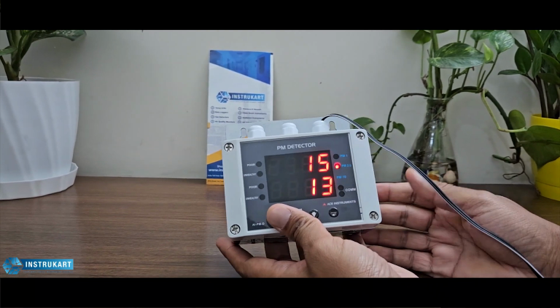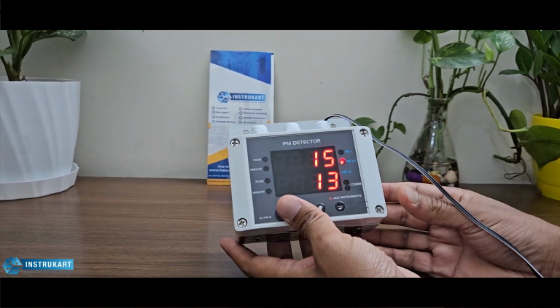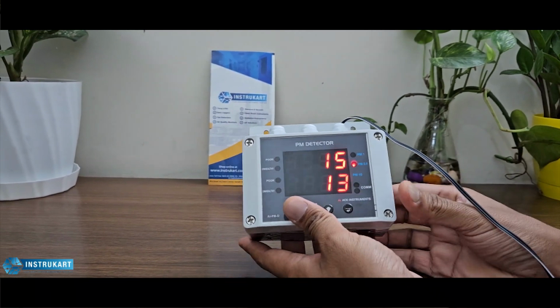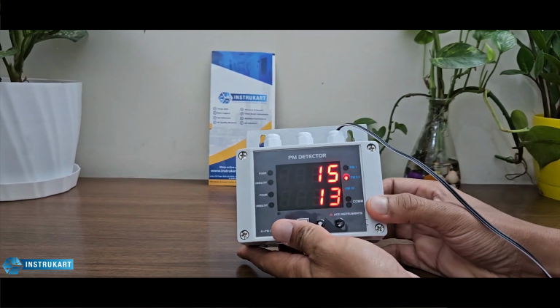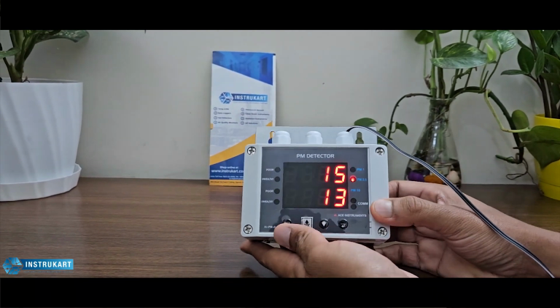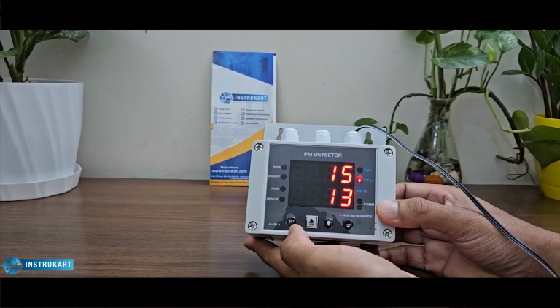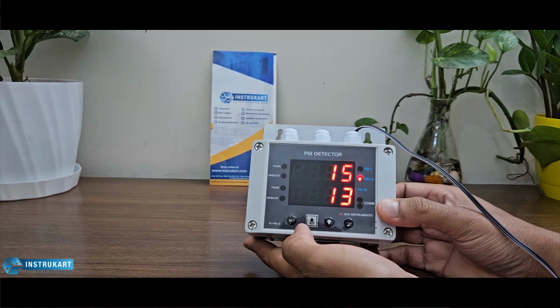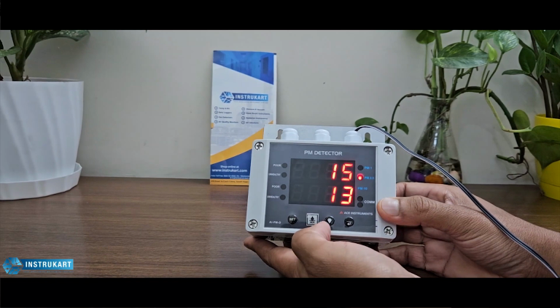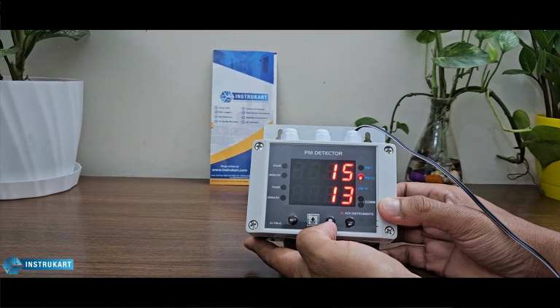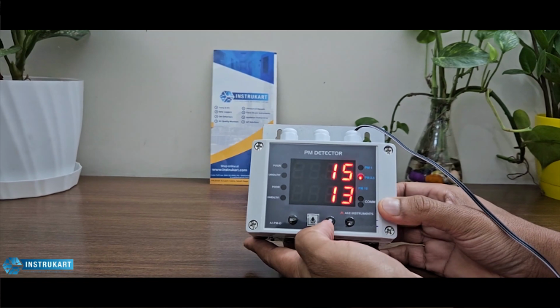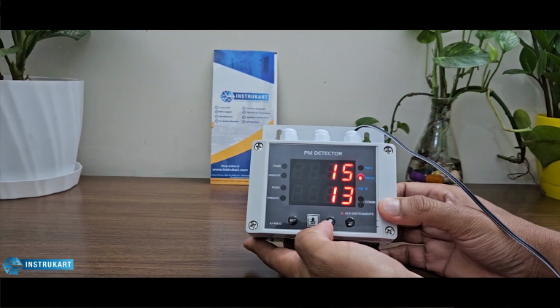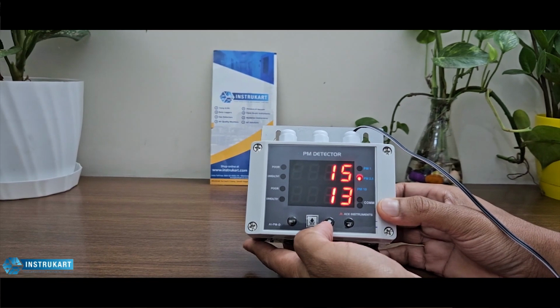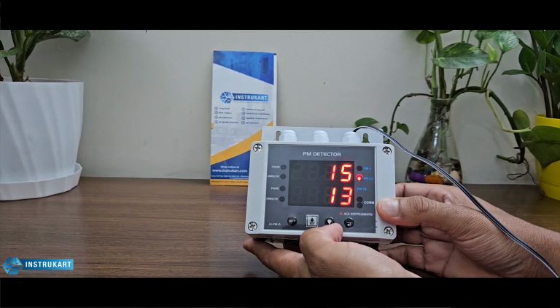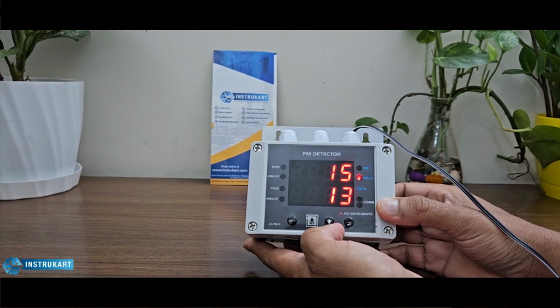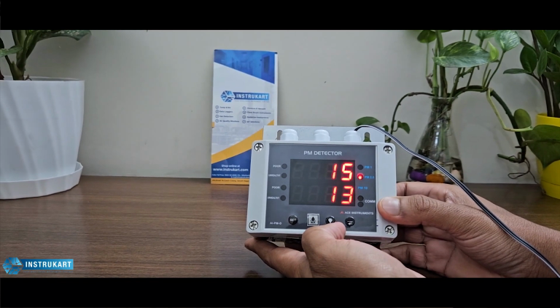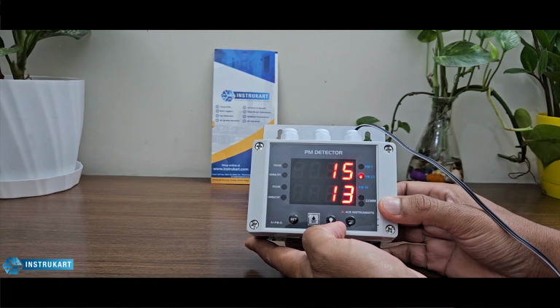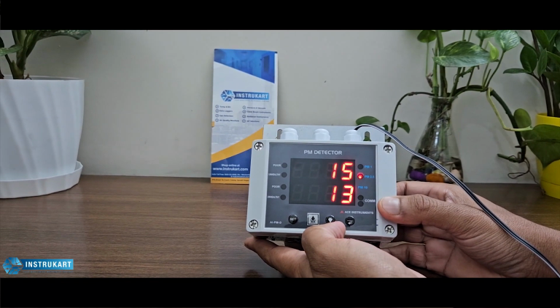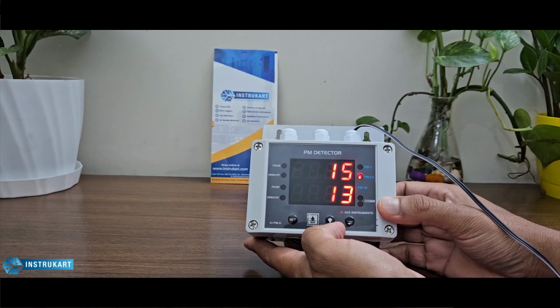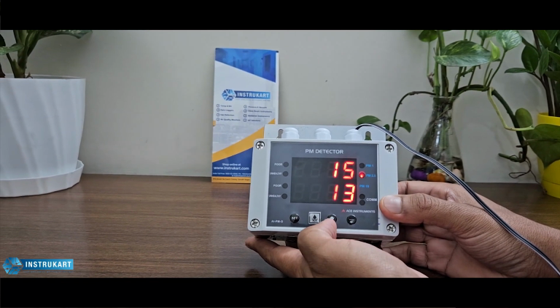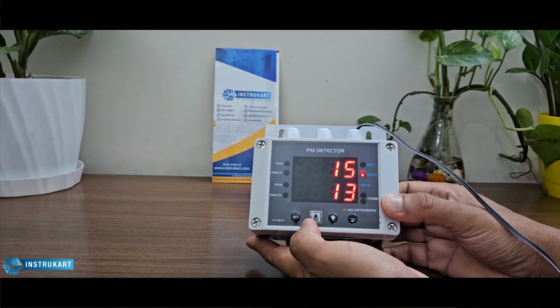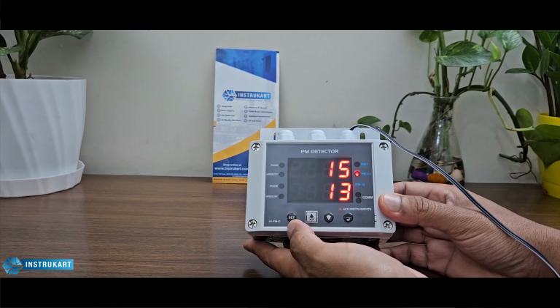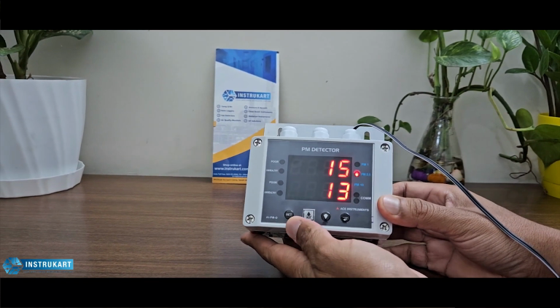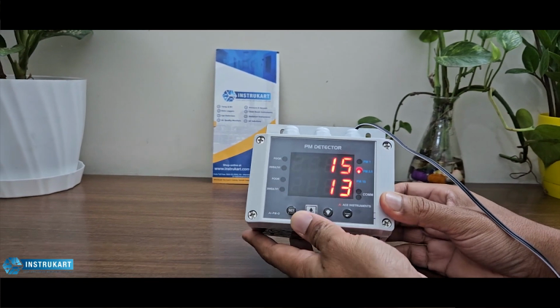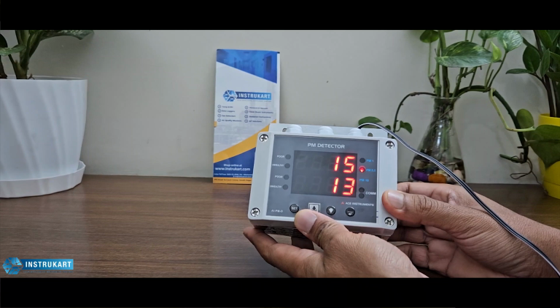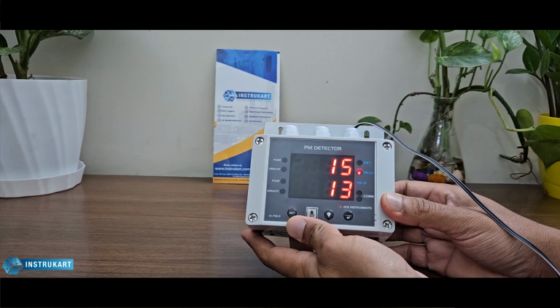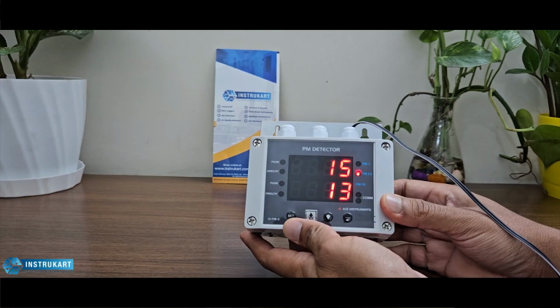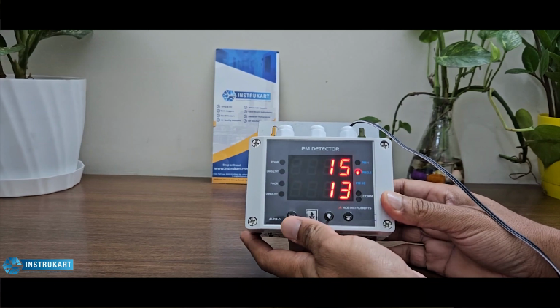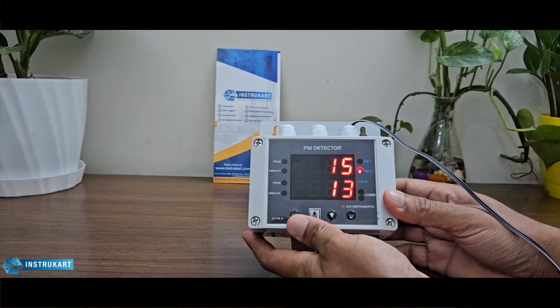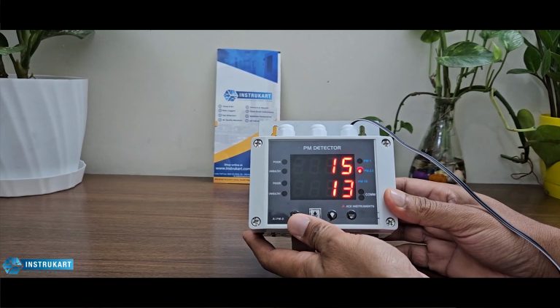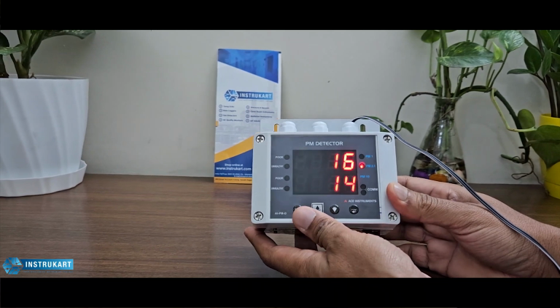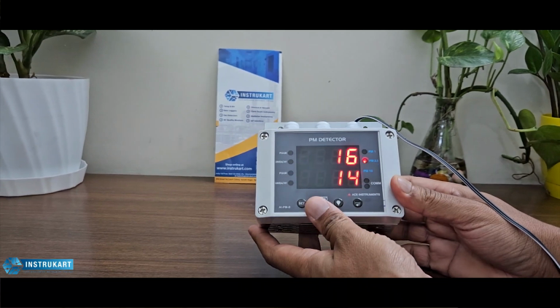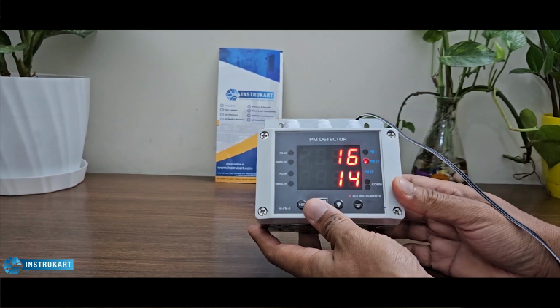The sensor warm-up time is approximately 30 seconds for the first reasonable reading and 2 minutes for accurate readouts.